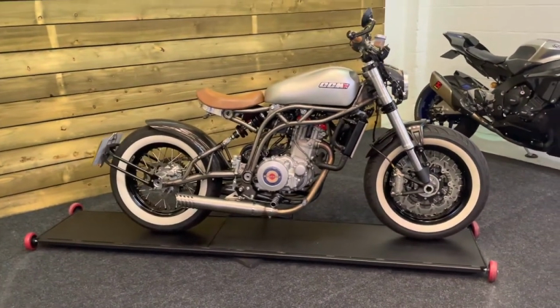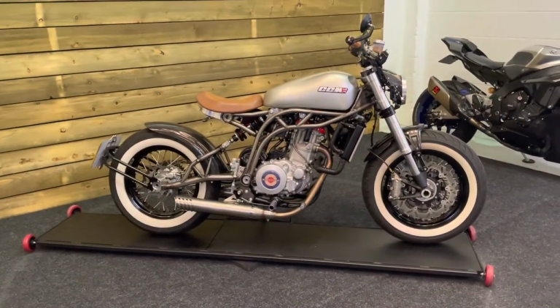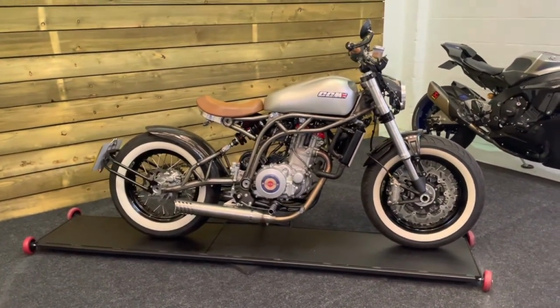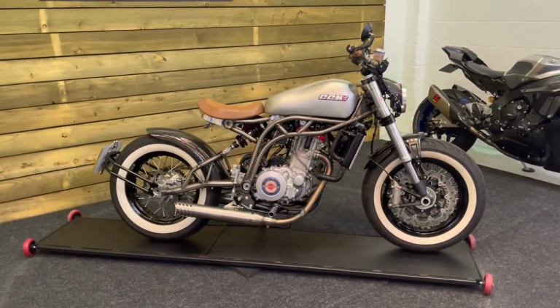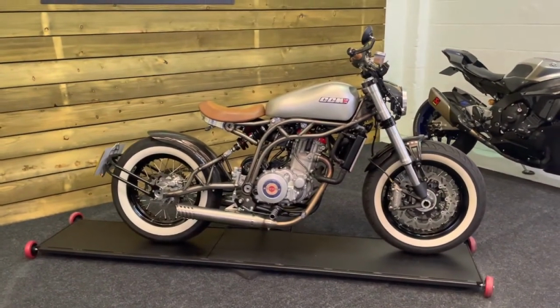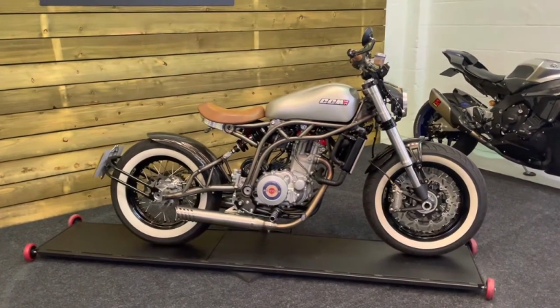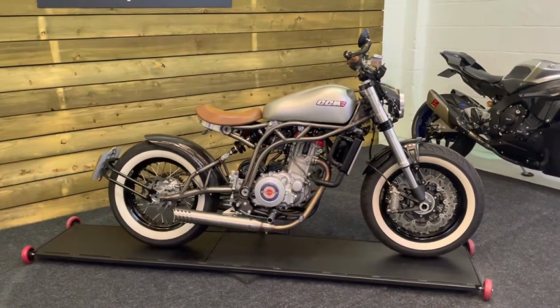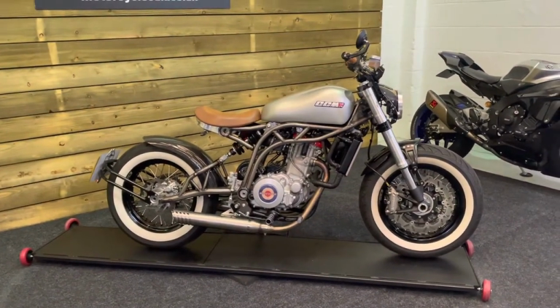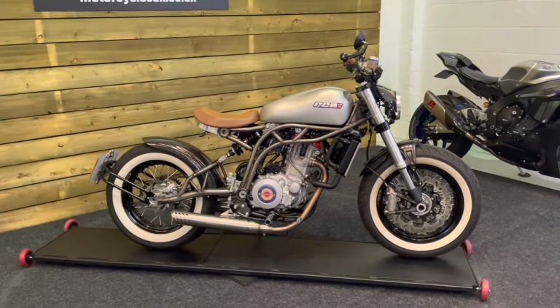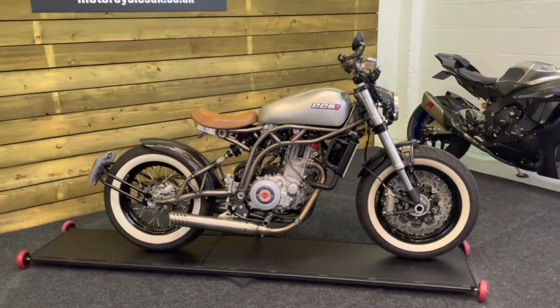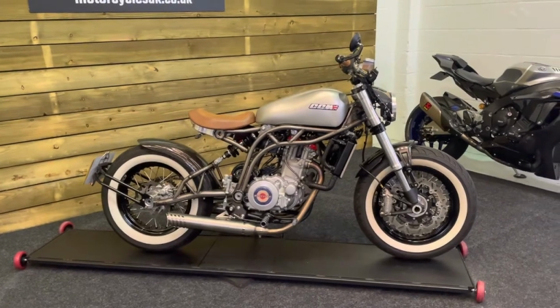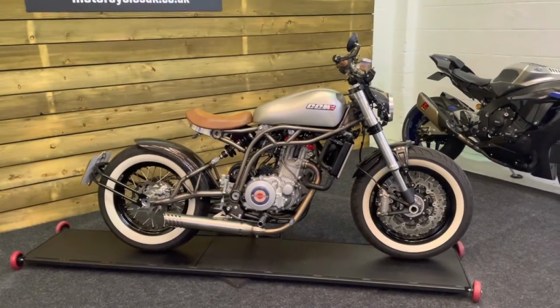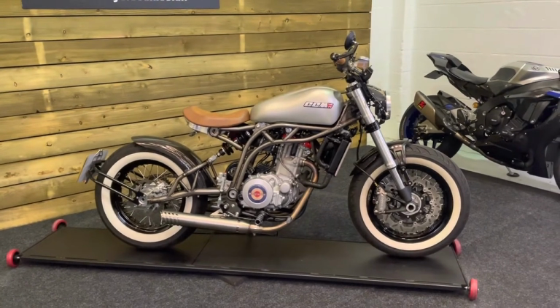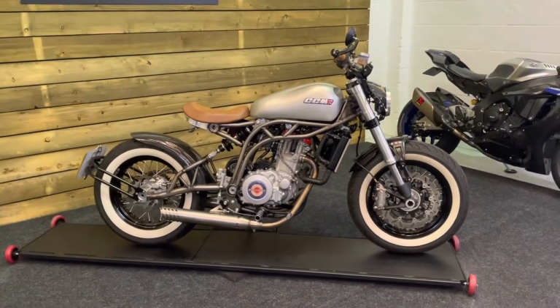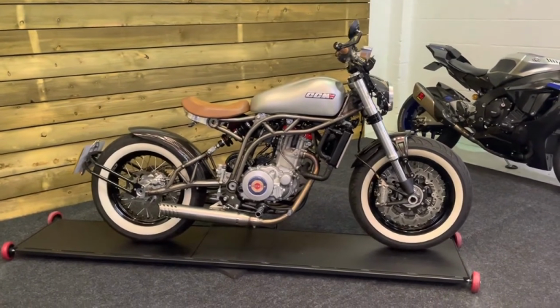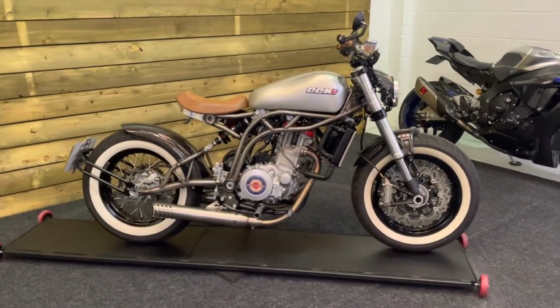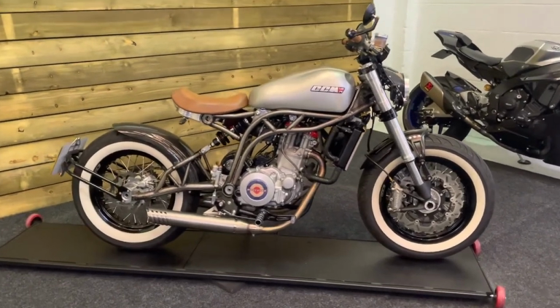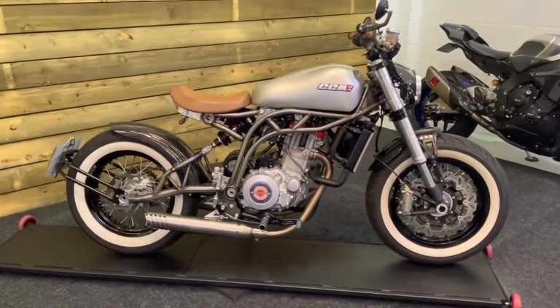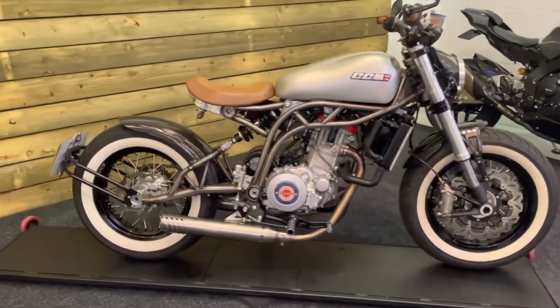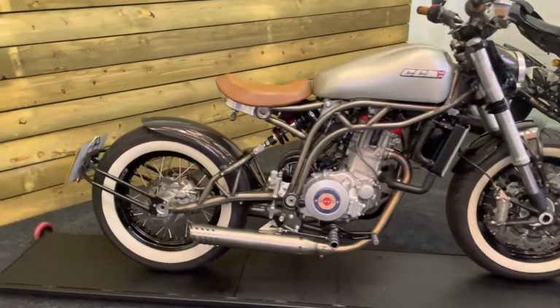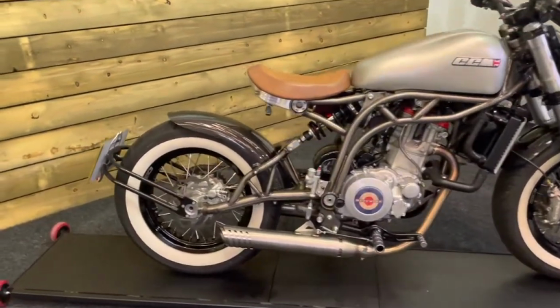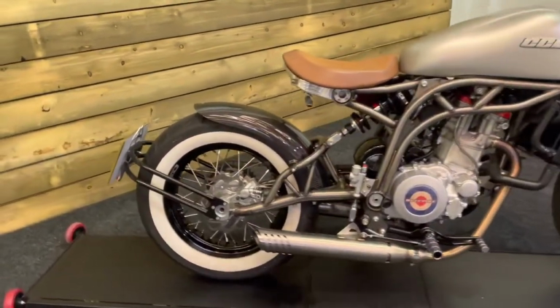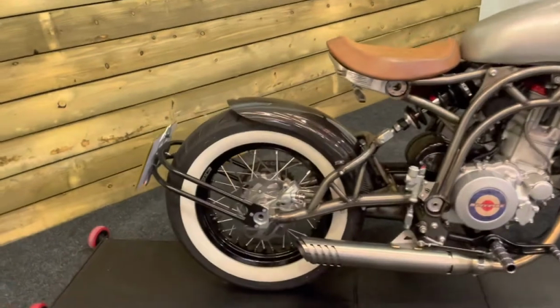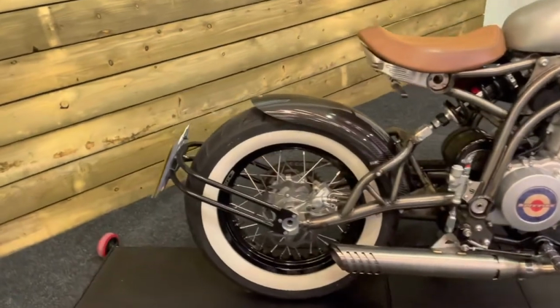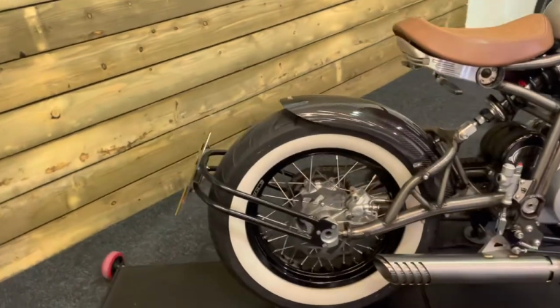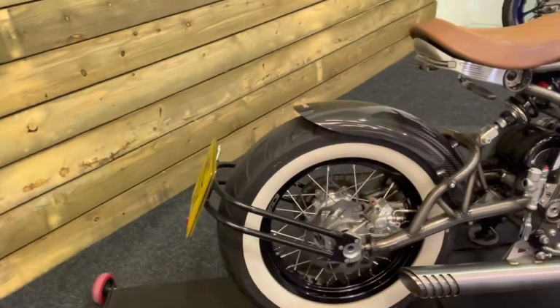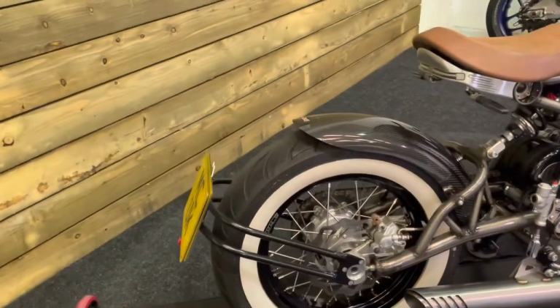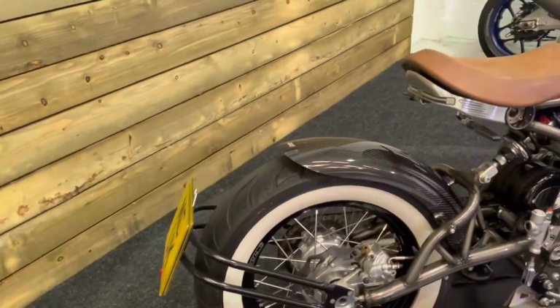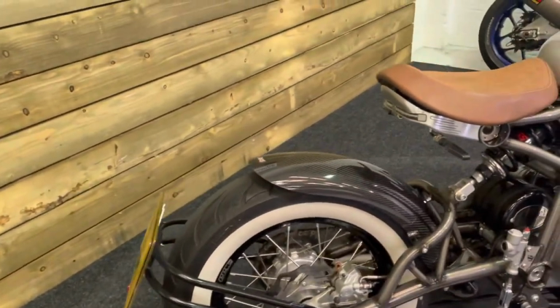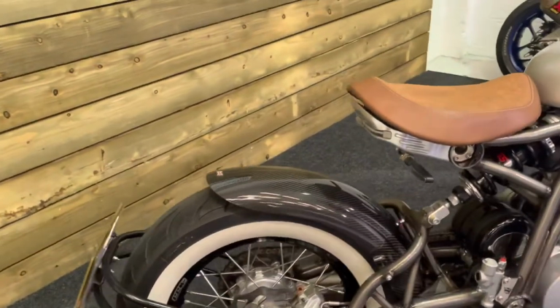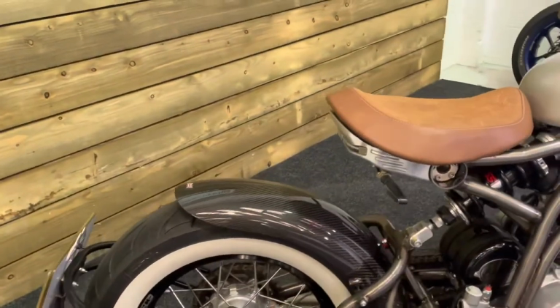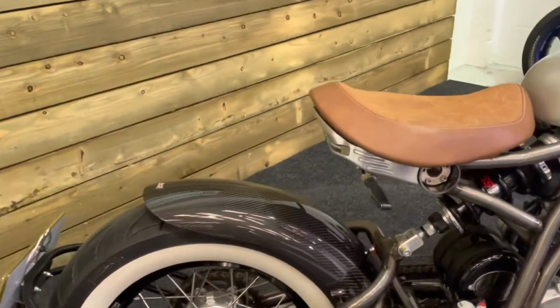It's a 2019 on a 69 plate with only 1061 miles, two owners from new and a full service history. This is an absolute standard of a thing. If you like your bobbers, then this is a beauty.